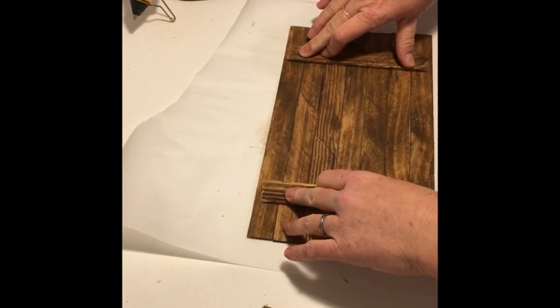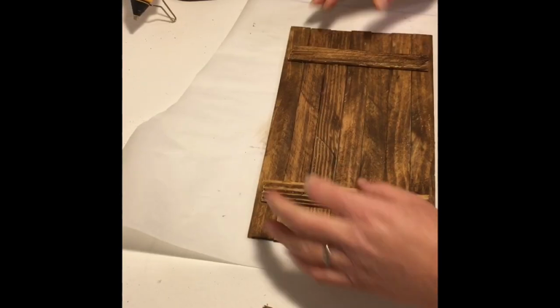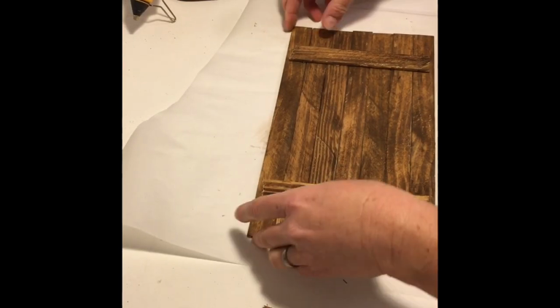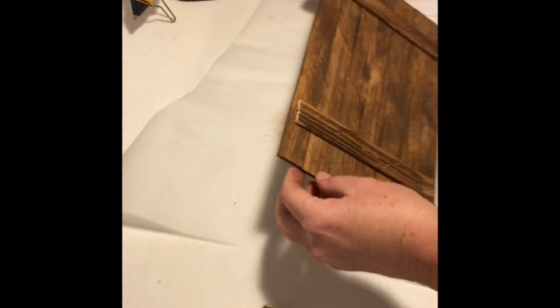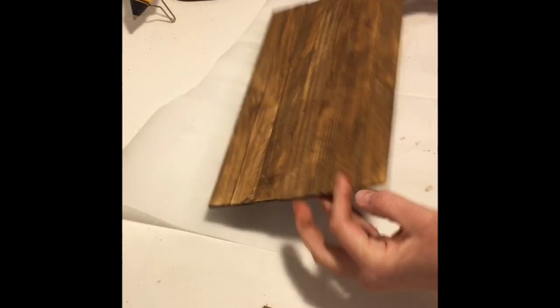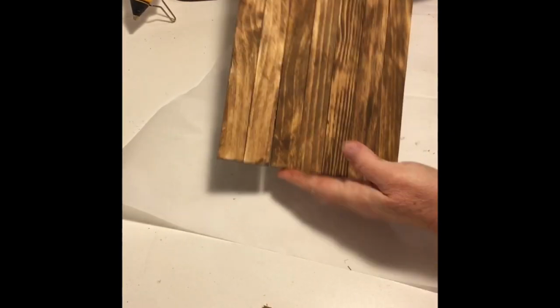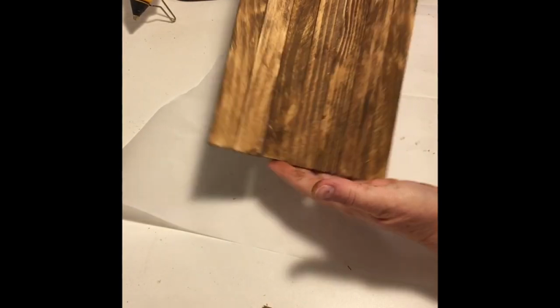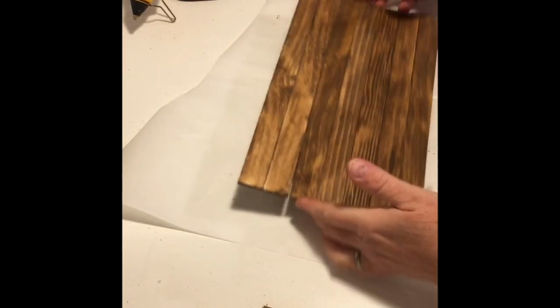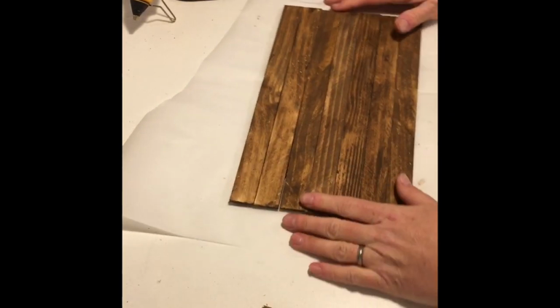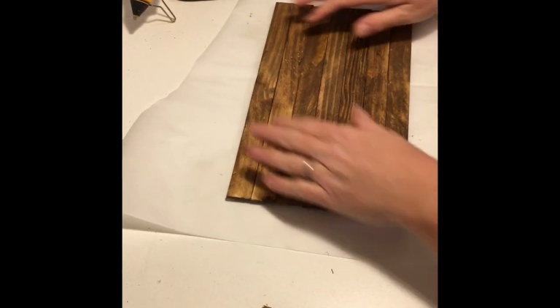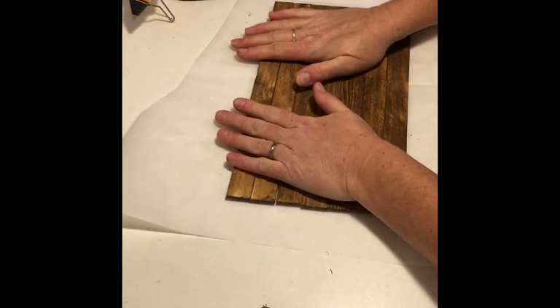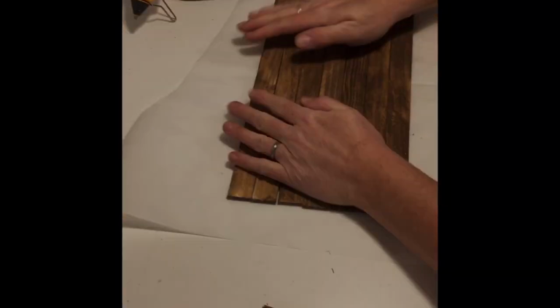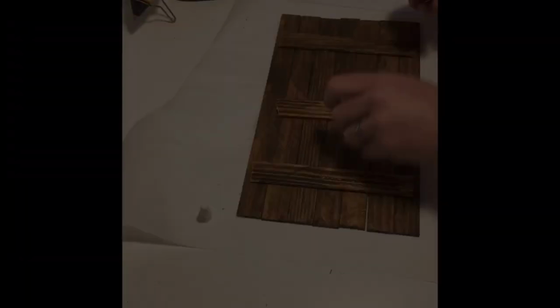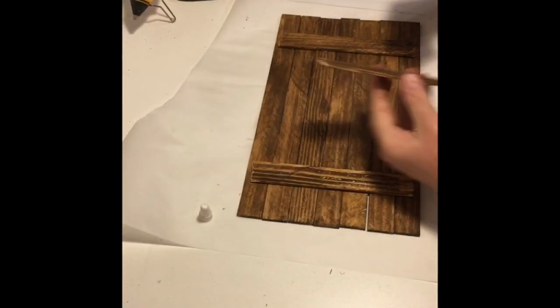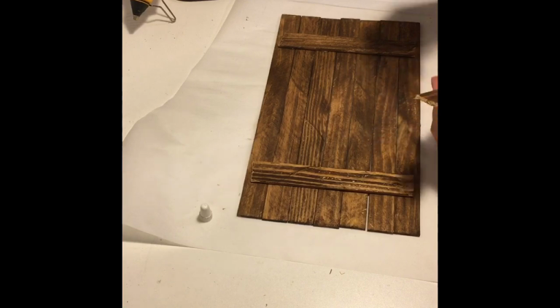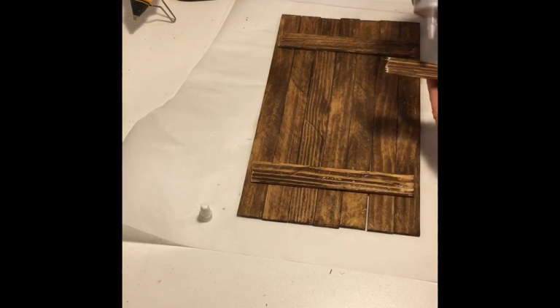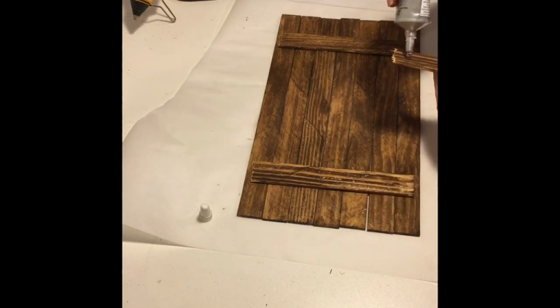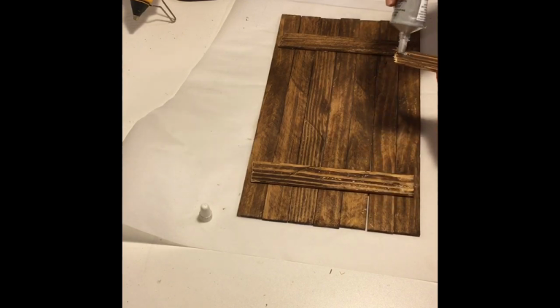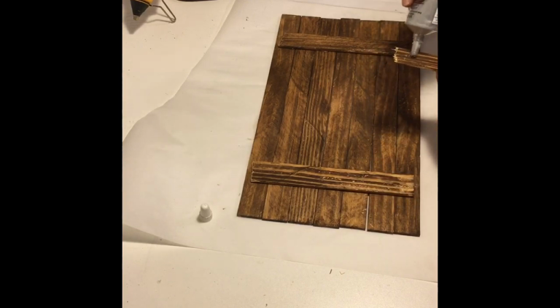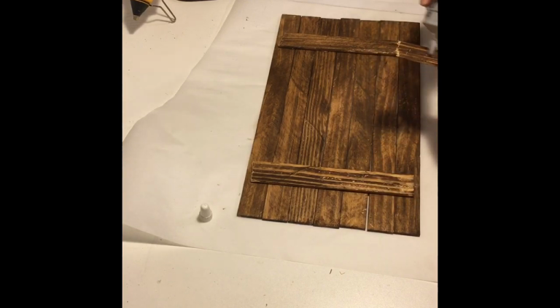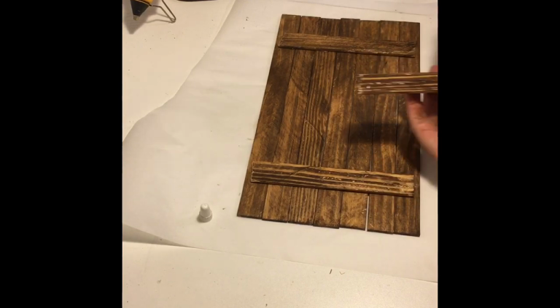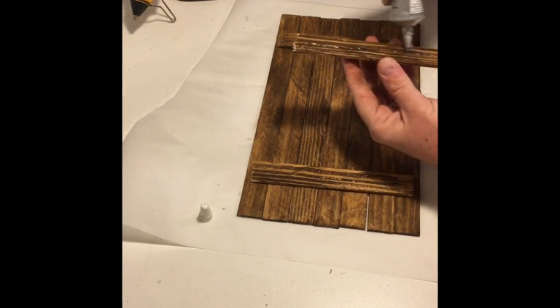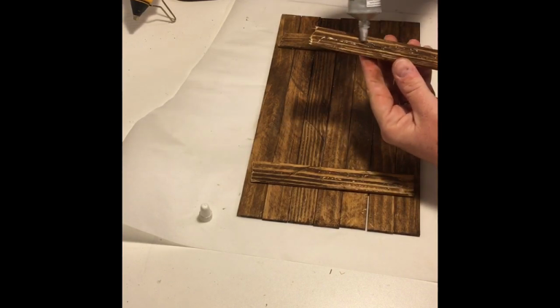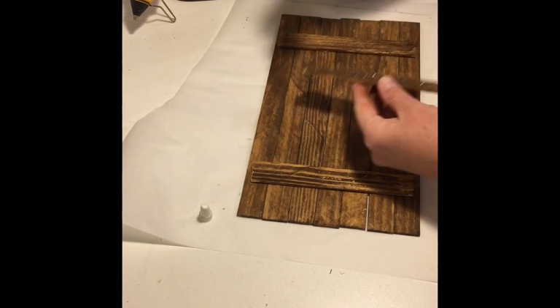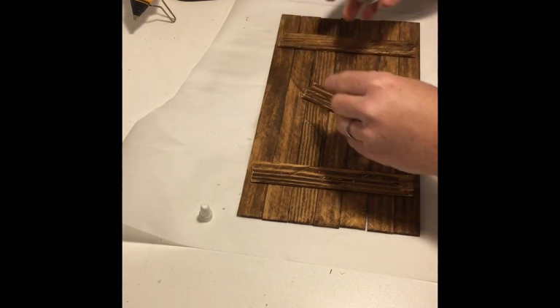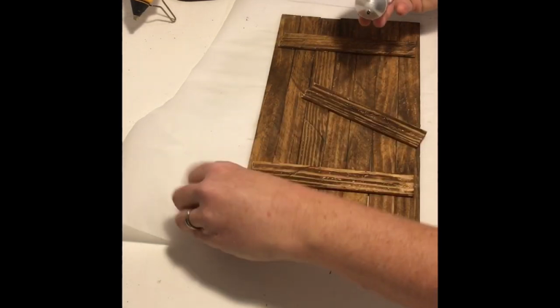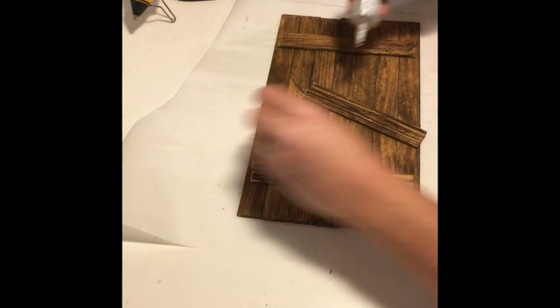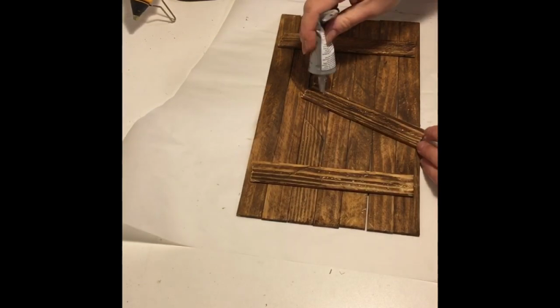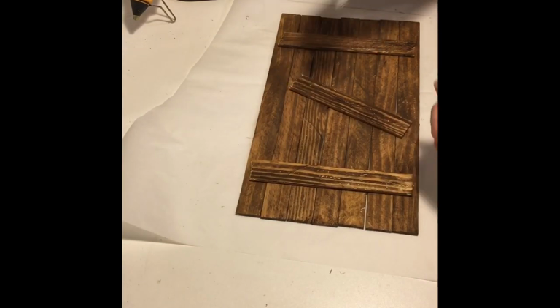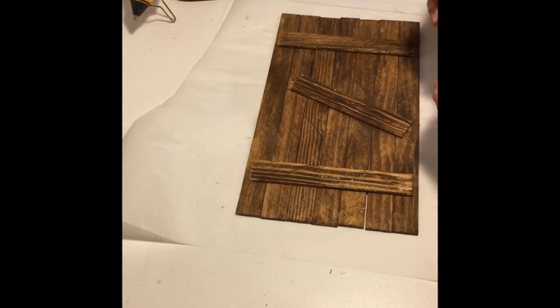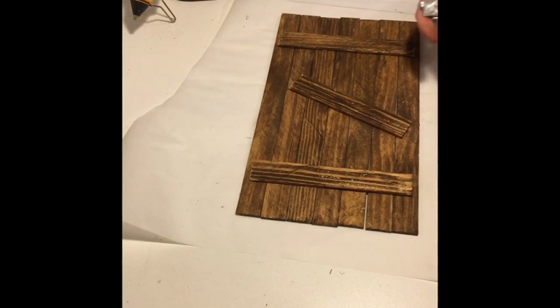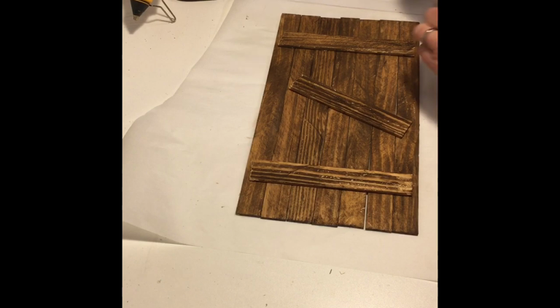I felt the center of the board was a little flimsy so I took one of the pieces that I had cut off from the back piece and glued it to the center using the E6000 and hot glue.